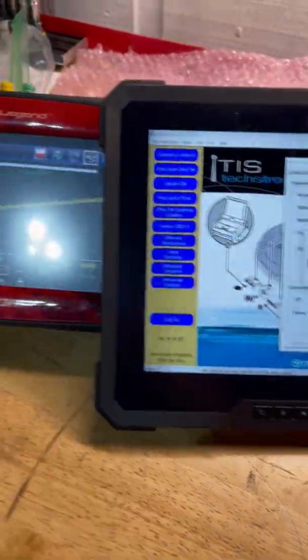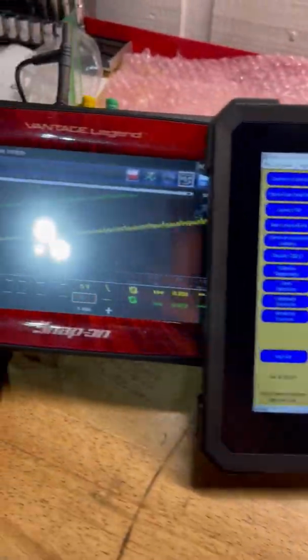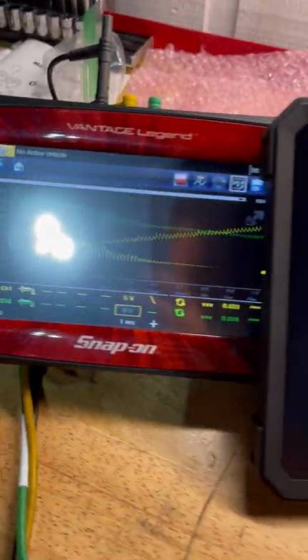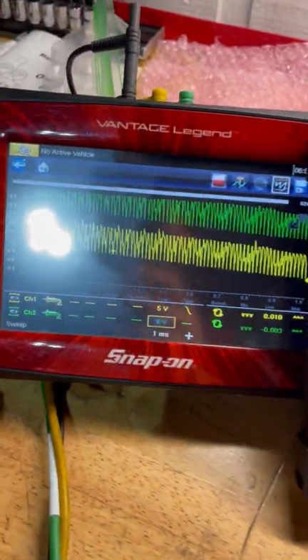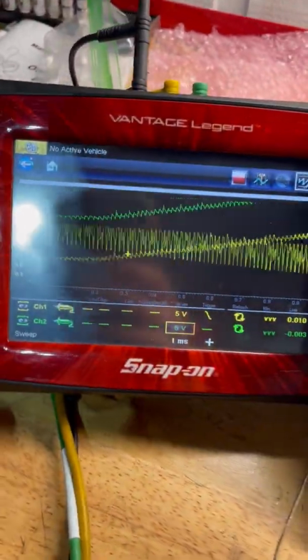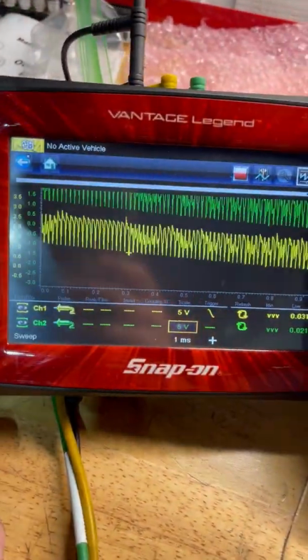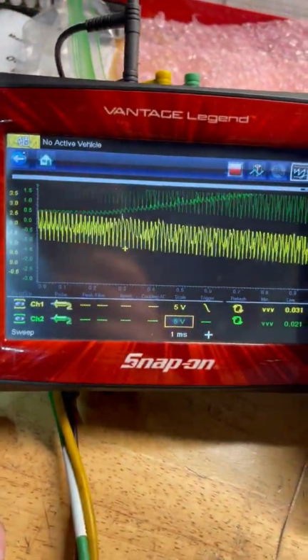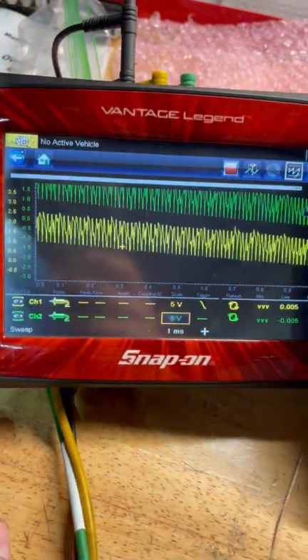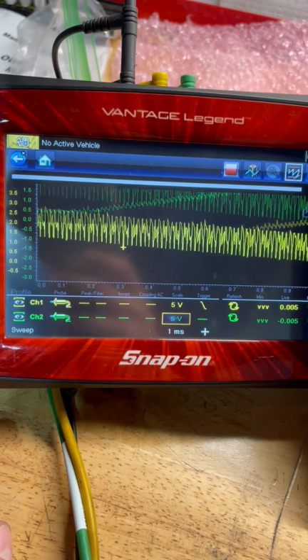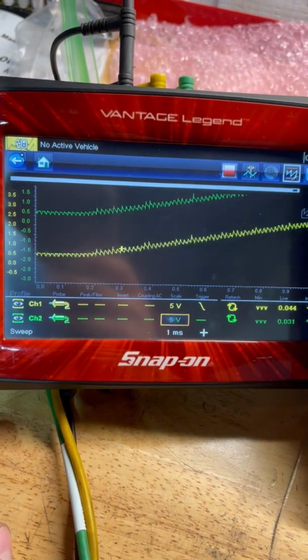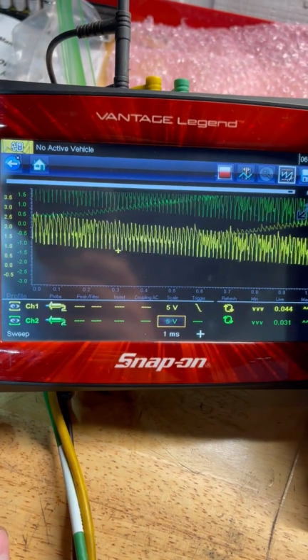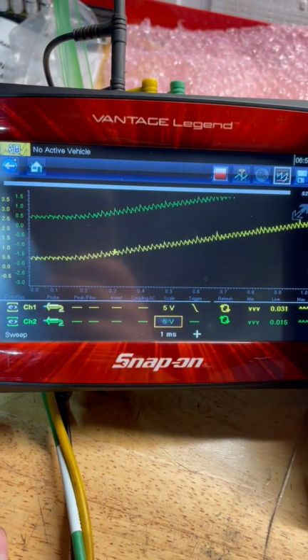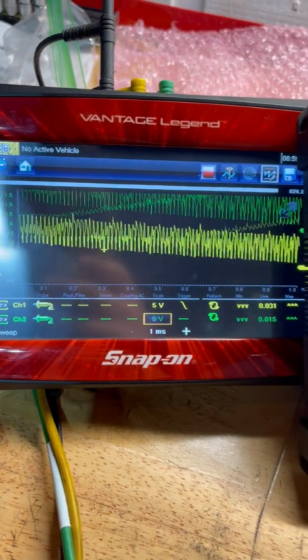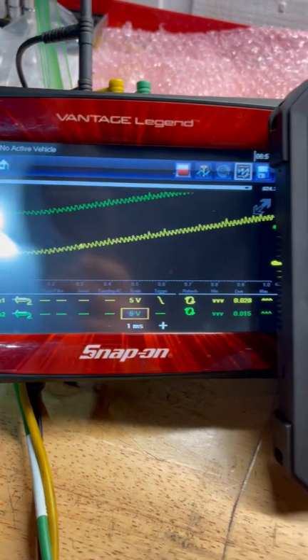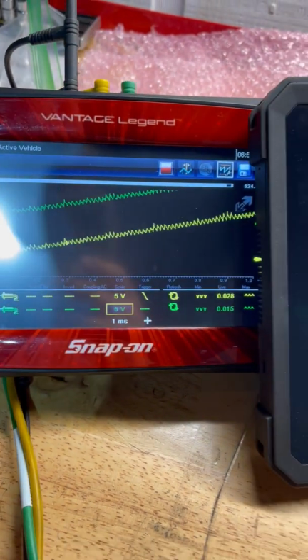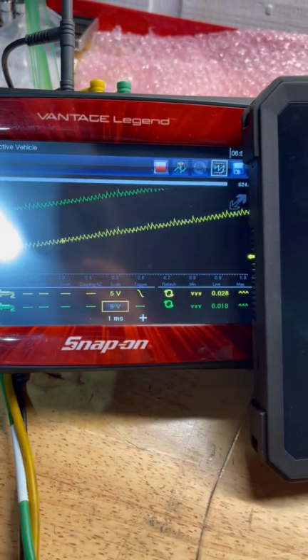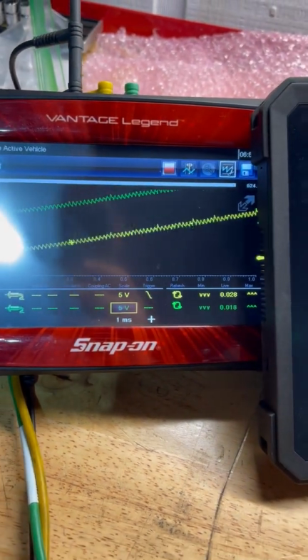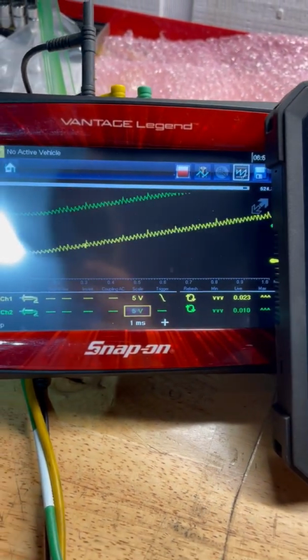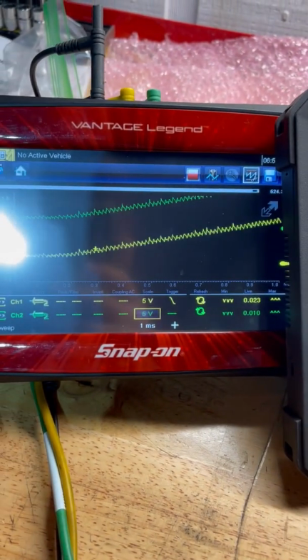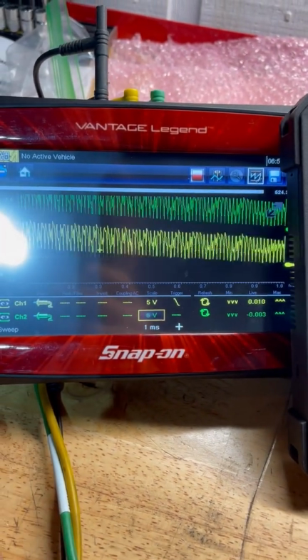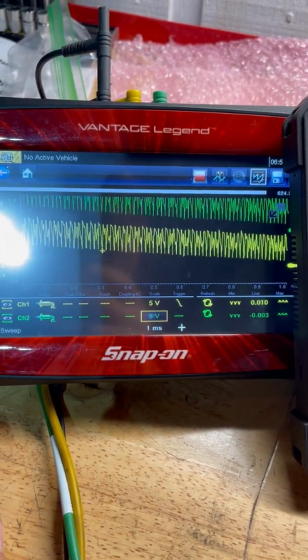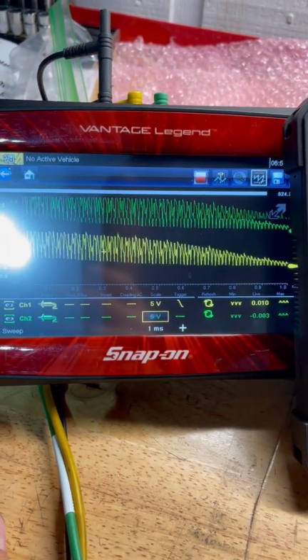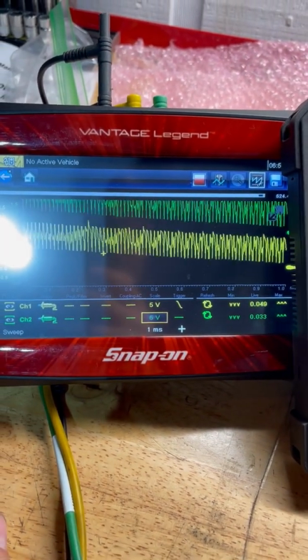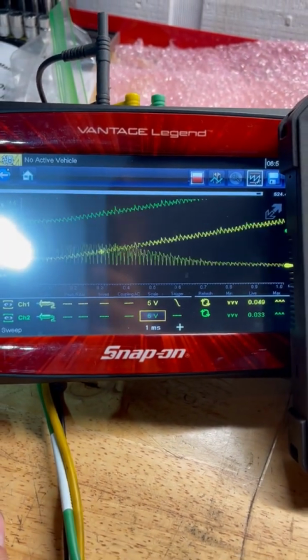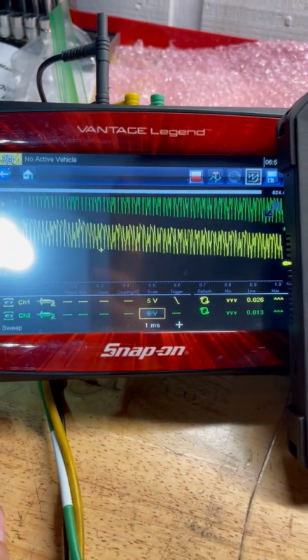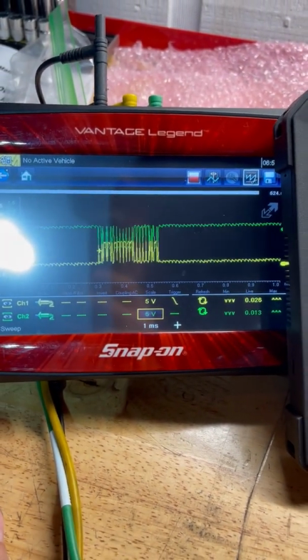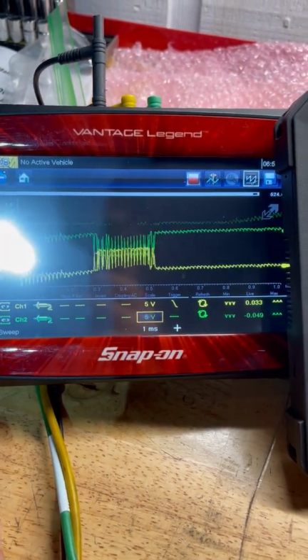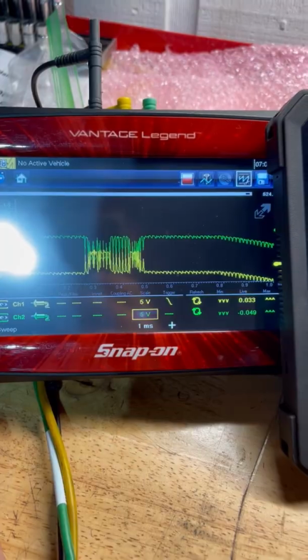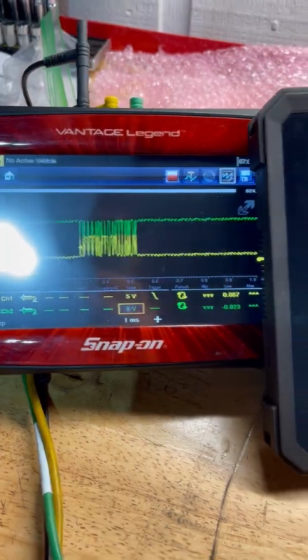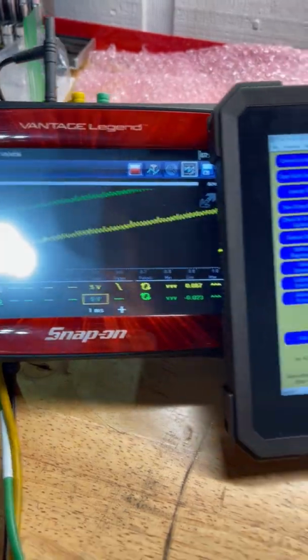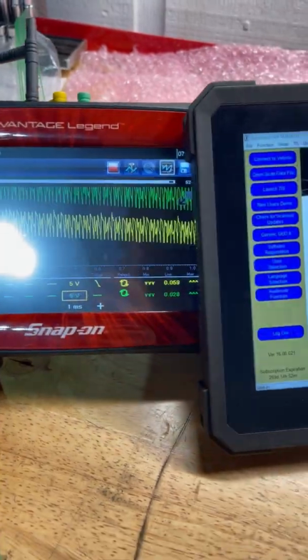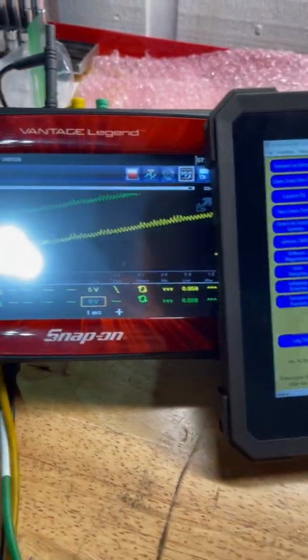The waveform is still going haywire over there, but that's just the breakout box itself — not really a concern.